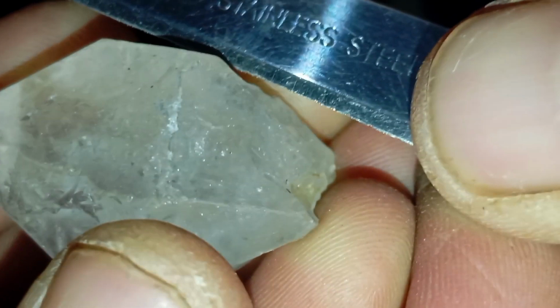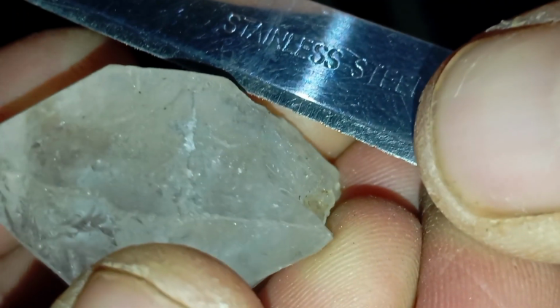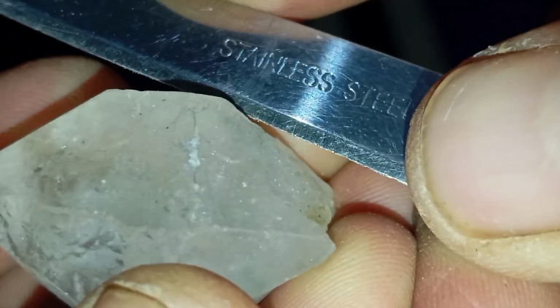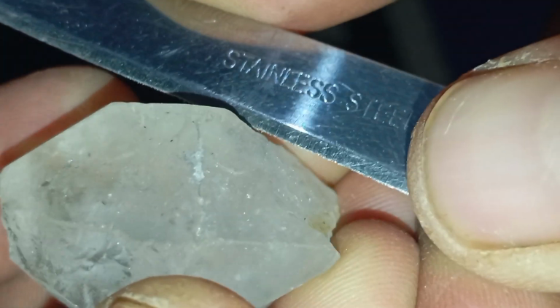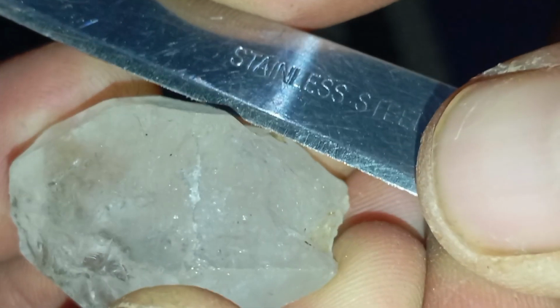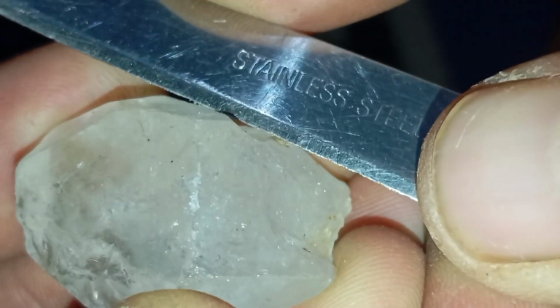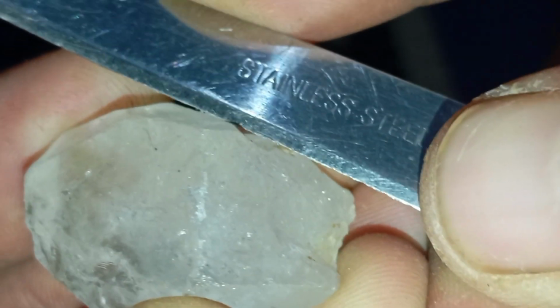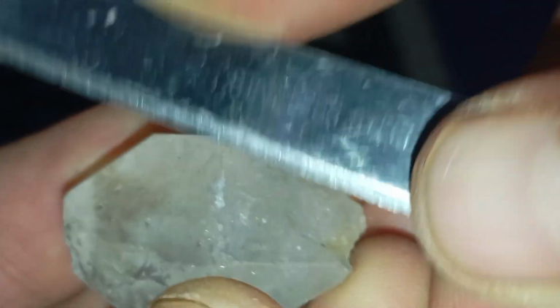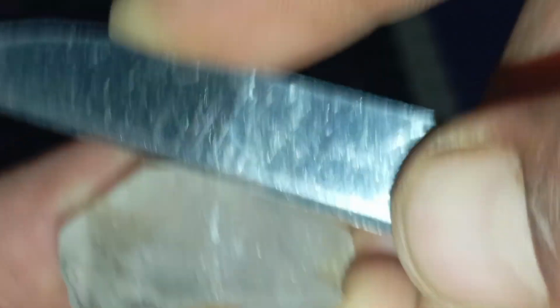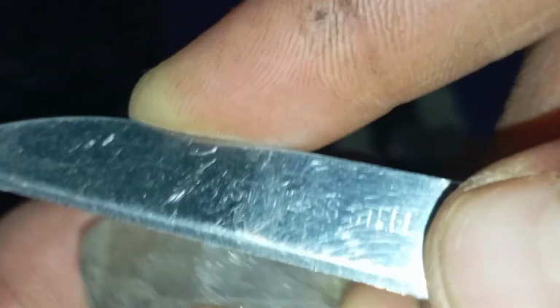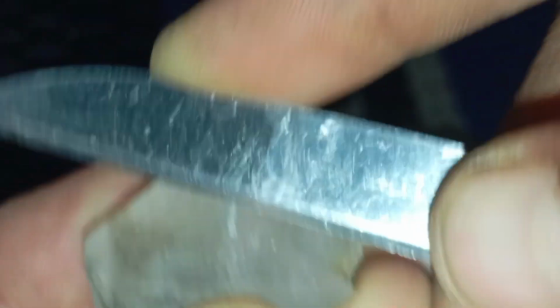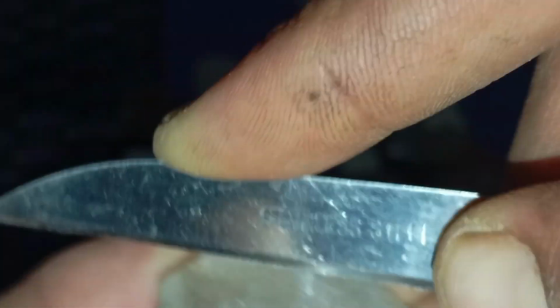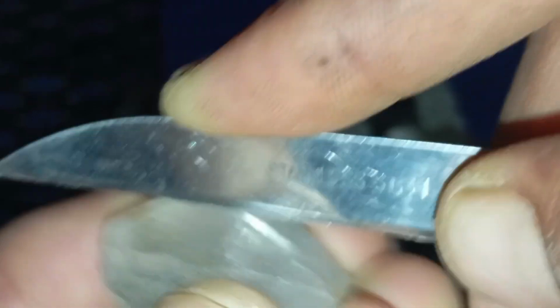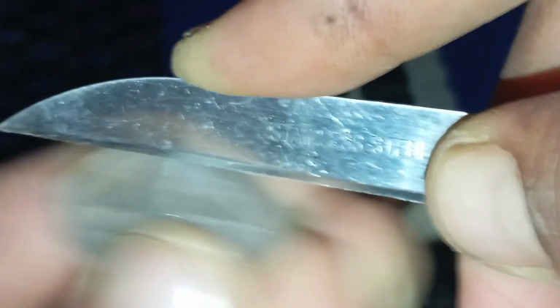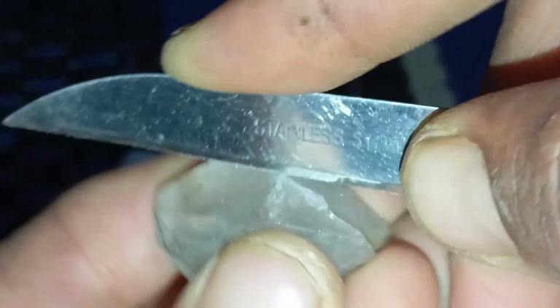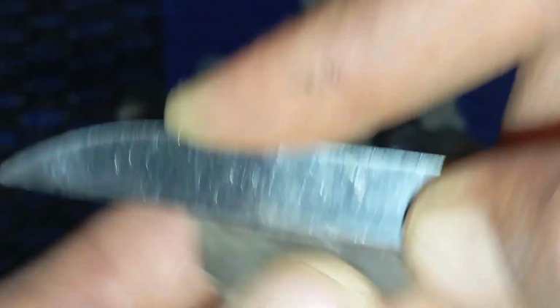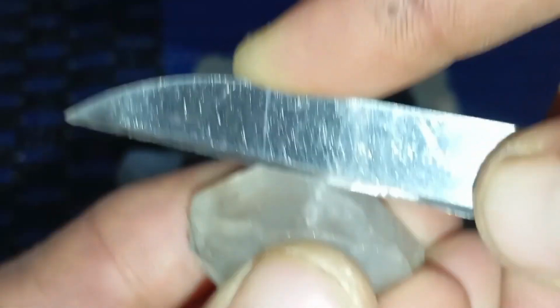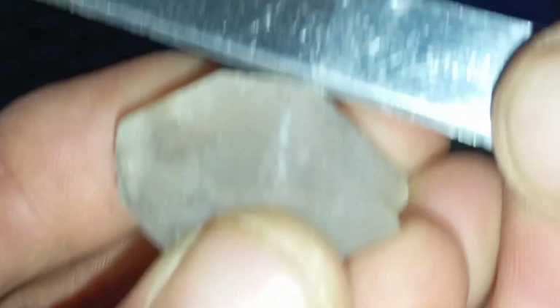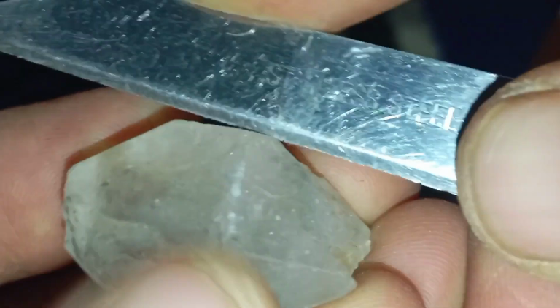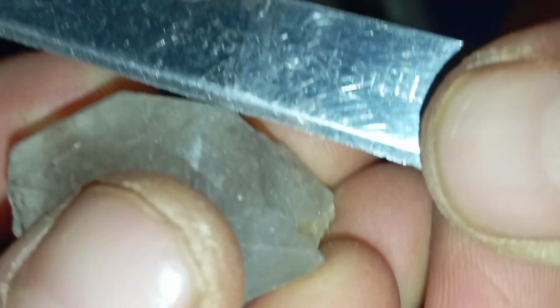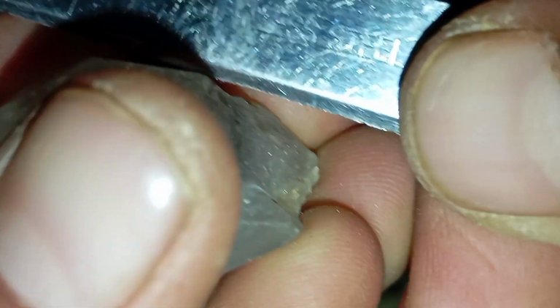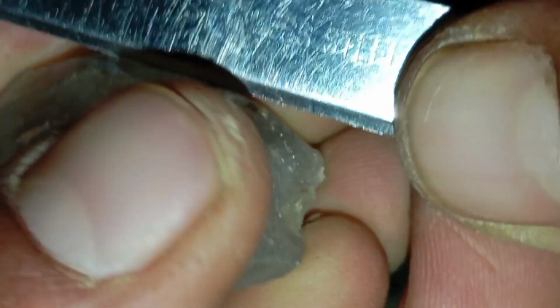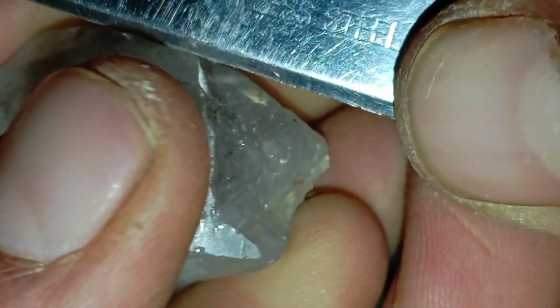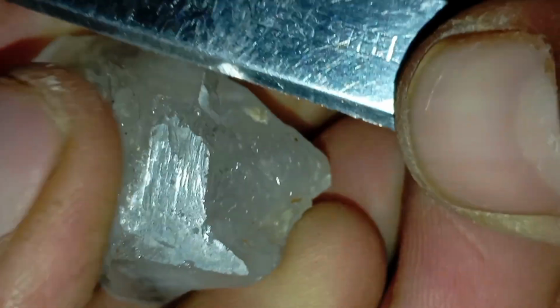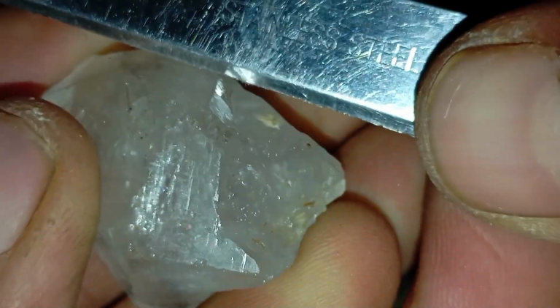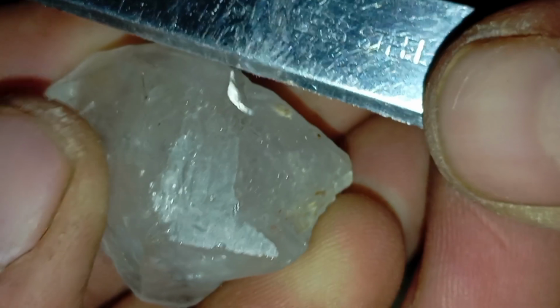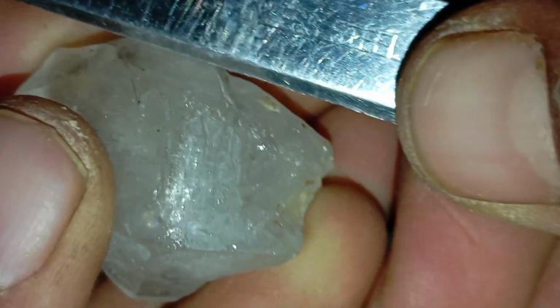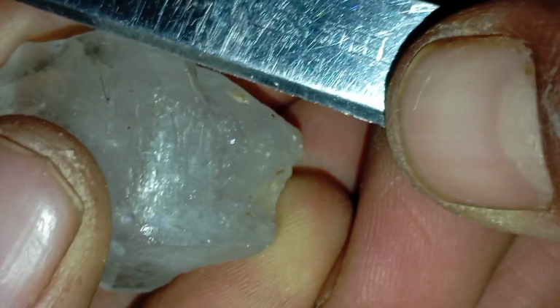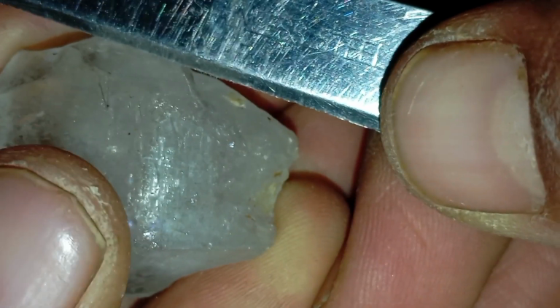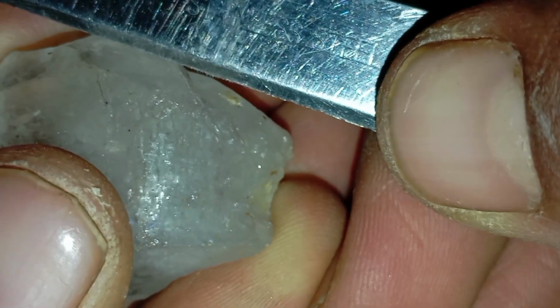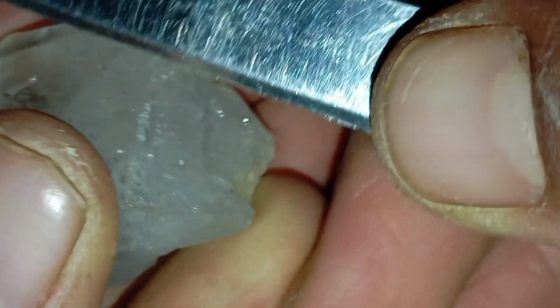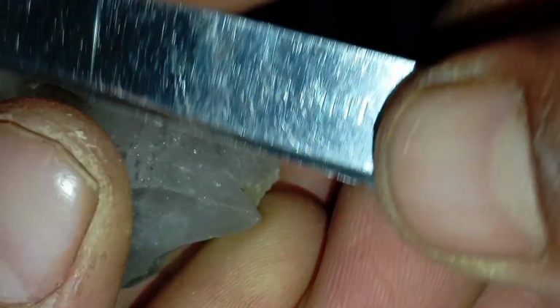Why the scratch test is not reliable: many minerals can scratch glass, including quartz, topaz, moissanite, and cubic zirconia. Also, real diamonds can chip or fracture during scratch testing, especially rough diamonds with internal flaws.